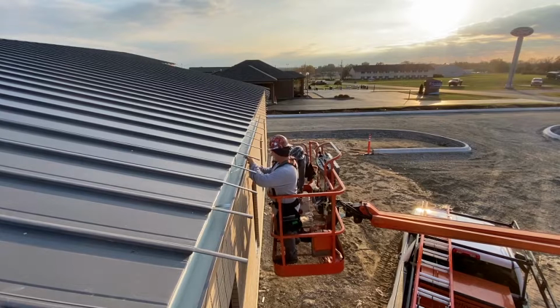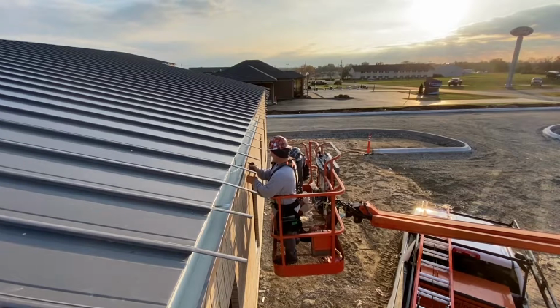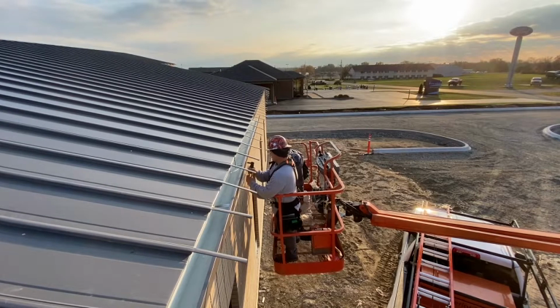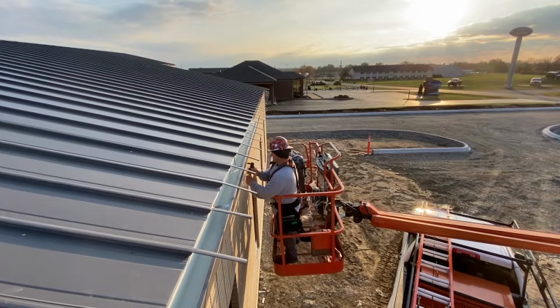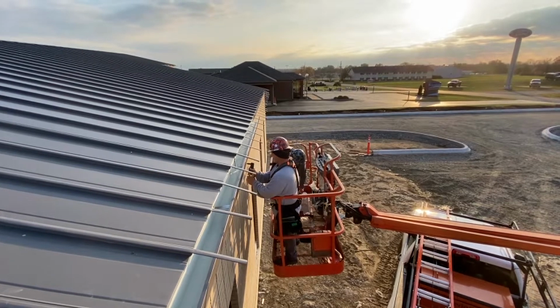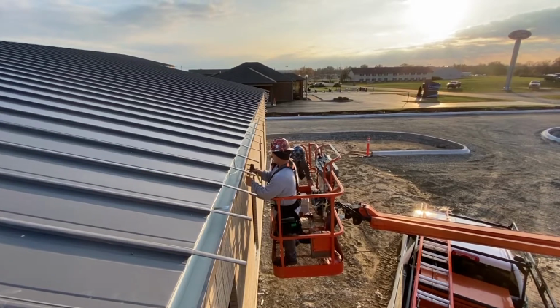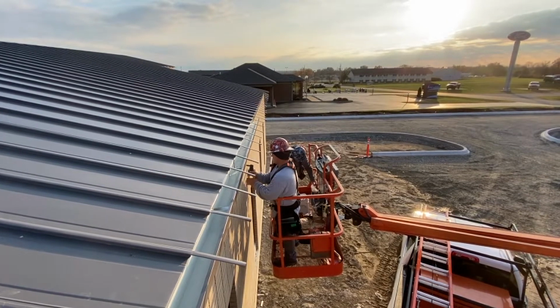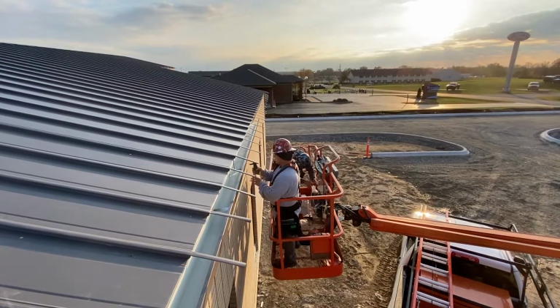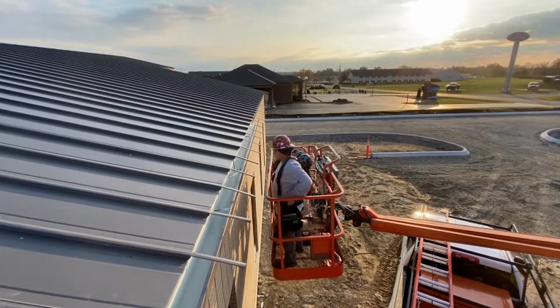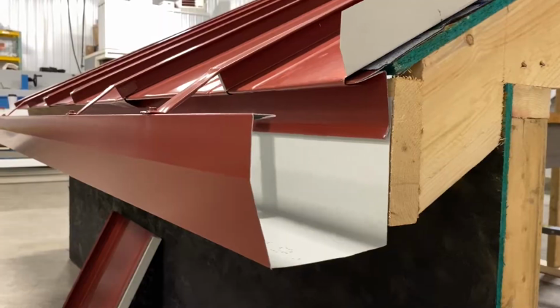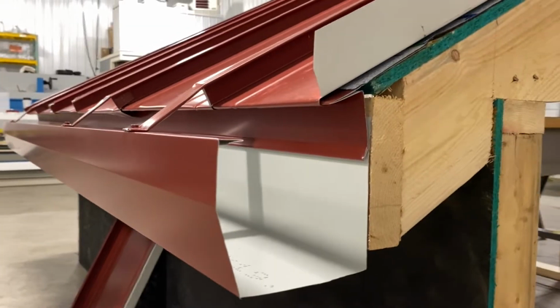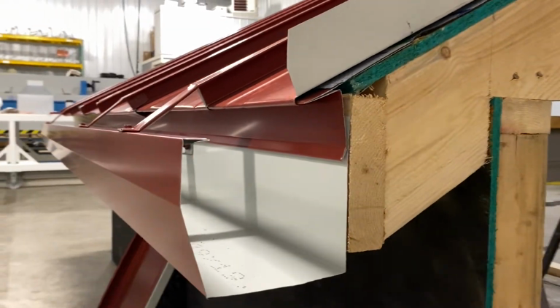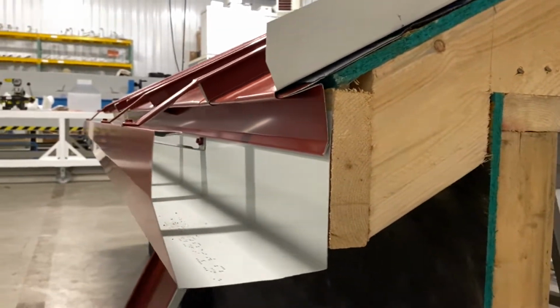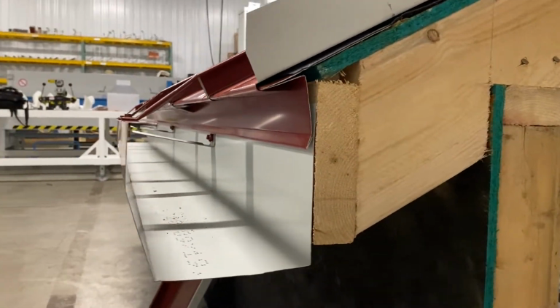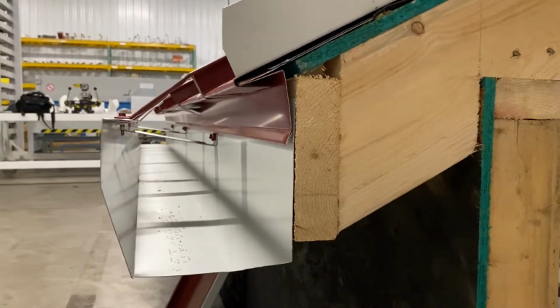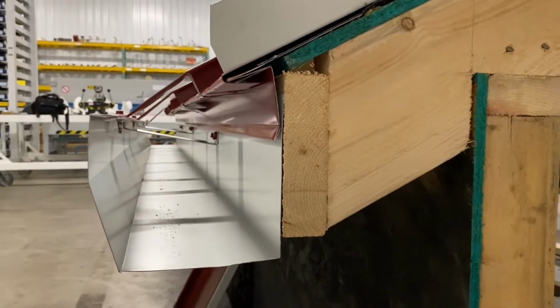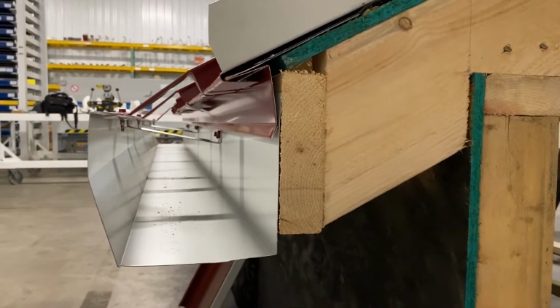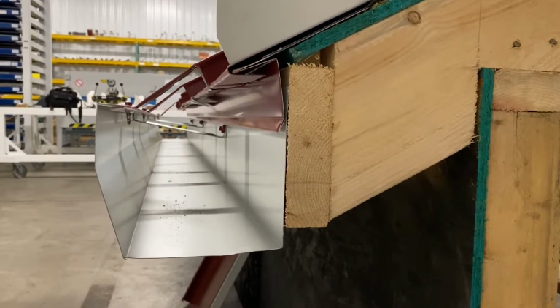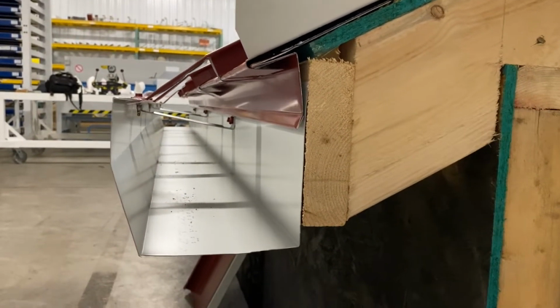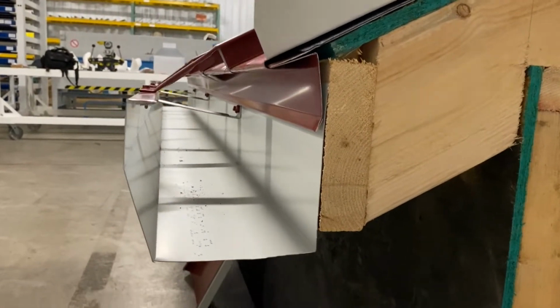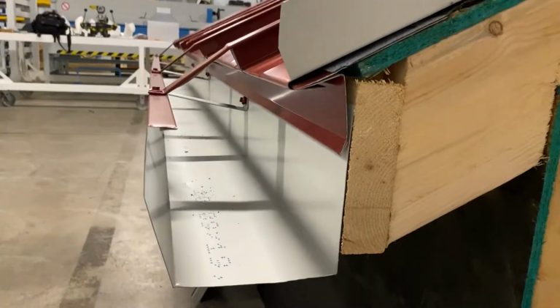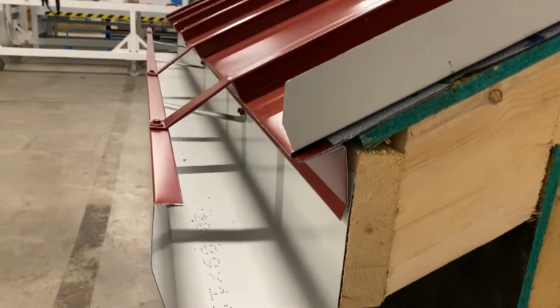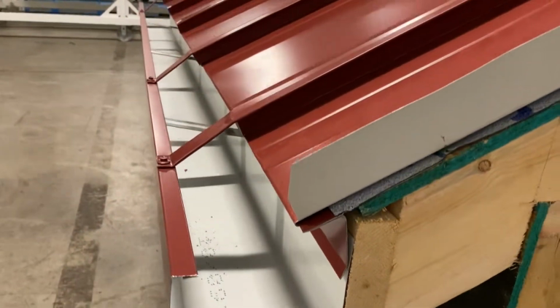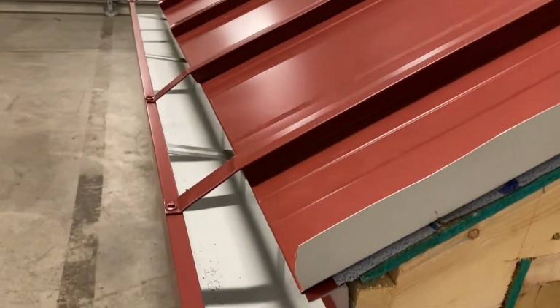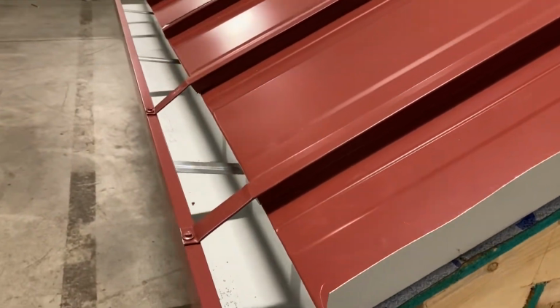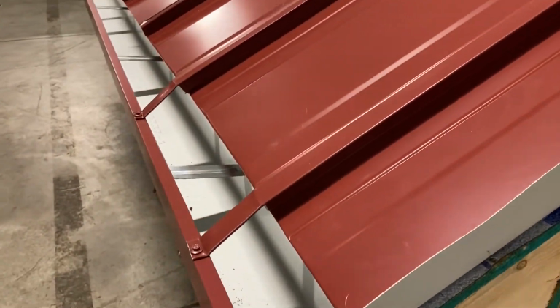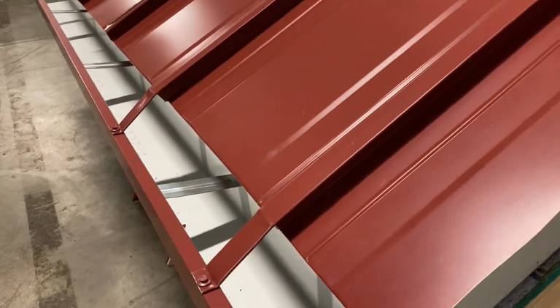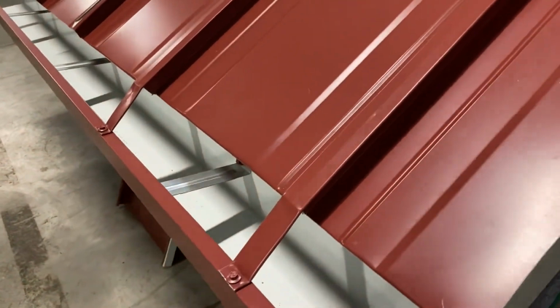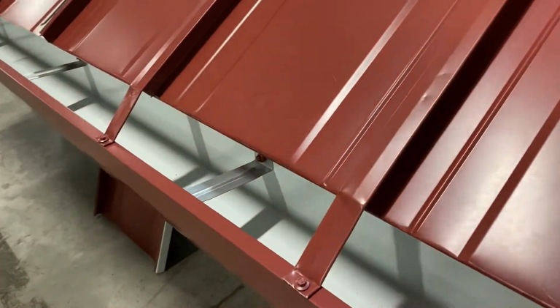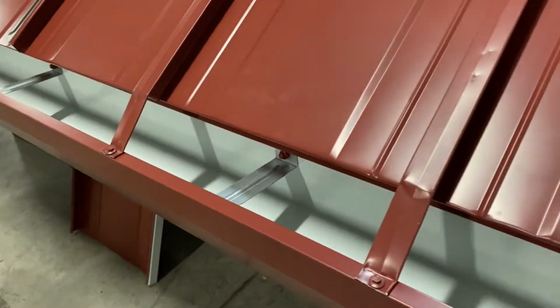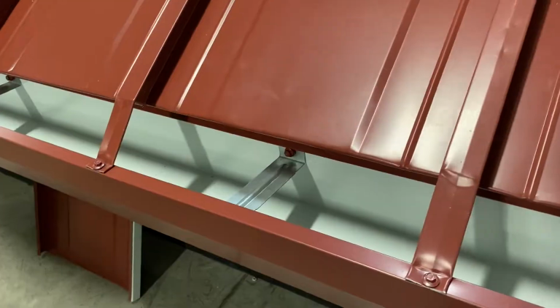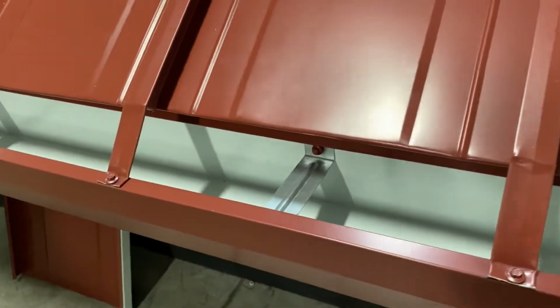This is just another smart detail that's available with the 138T standing seam. It adds value to the roofing and guttering system without adding cost. And guttering hung this way will stay rigid and resist sagging.